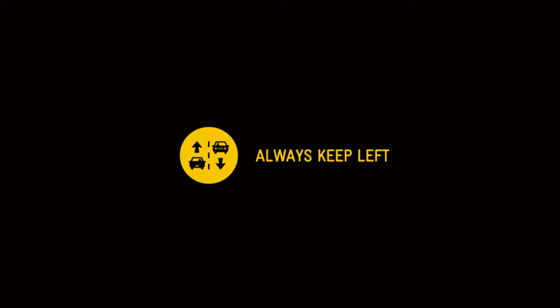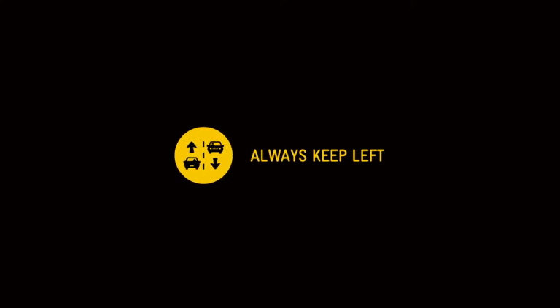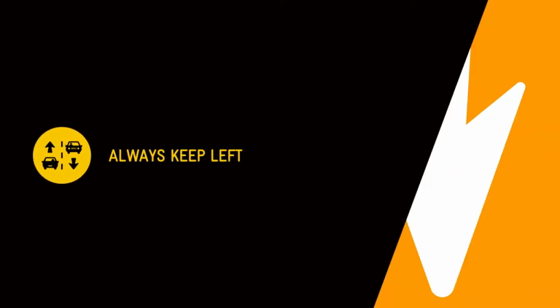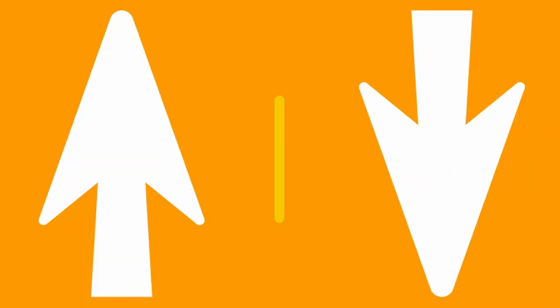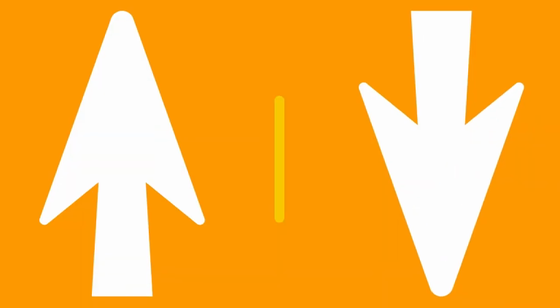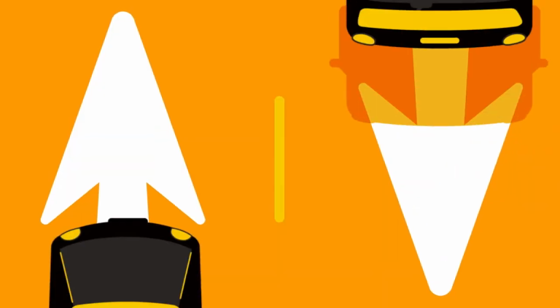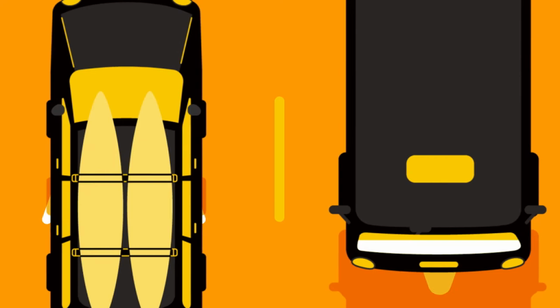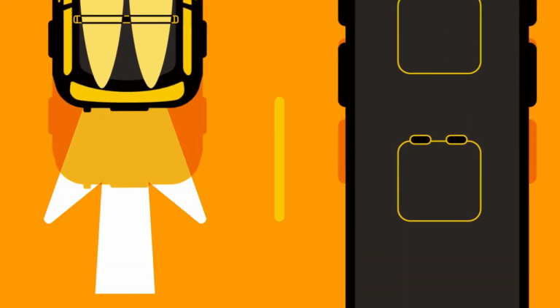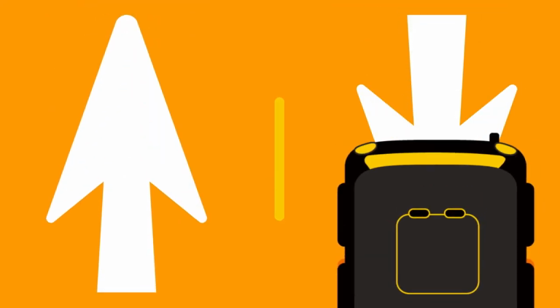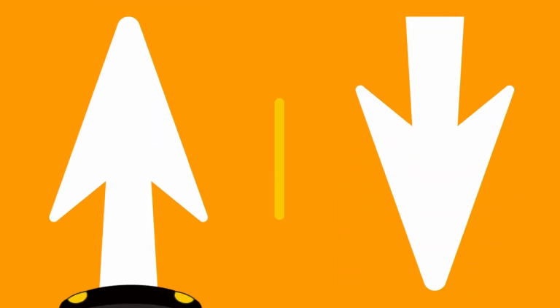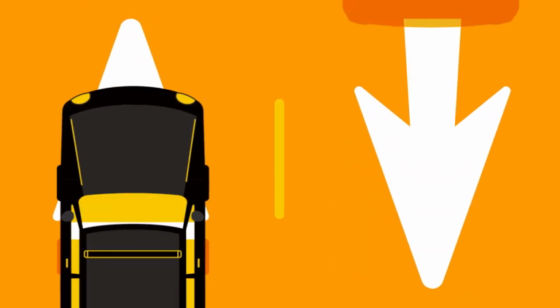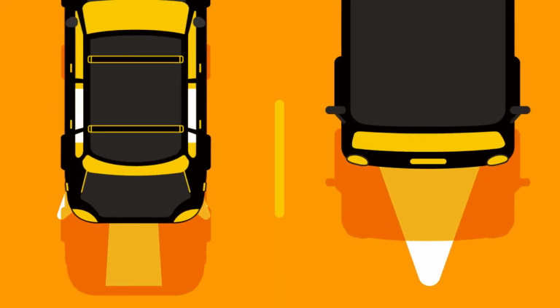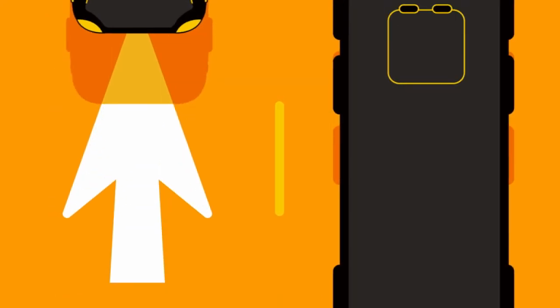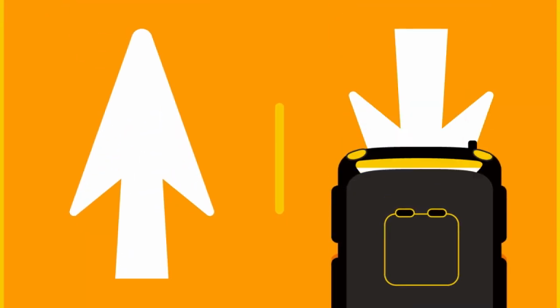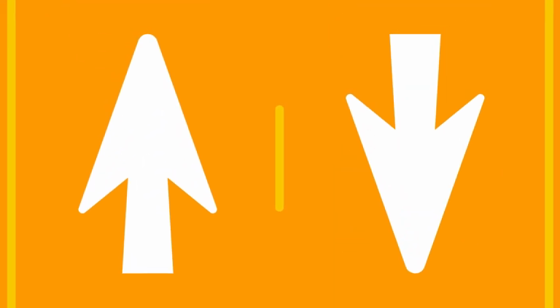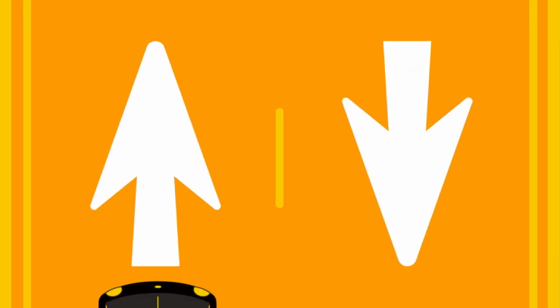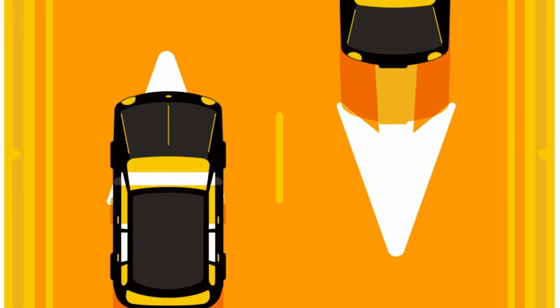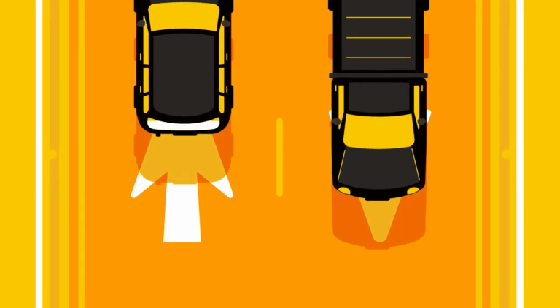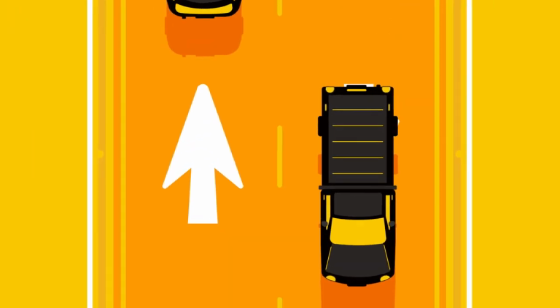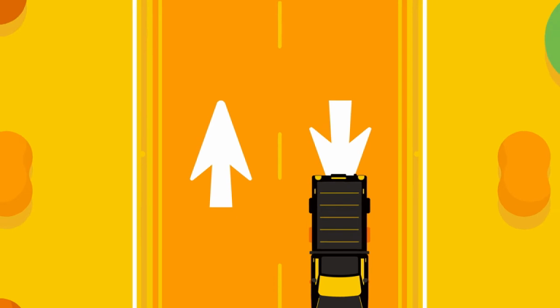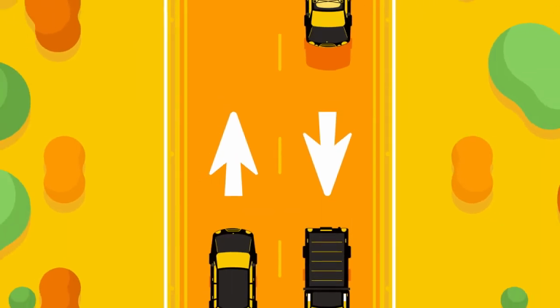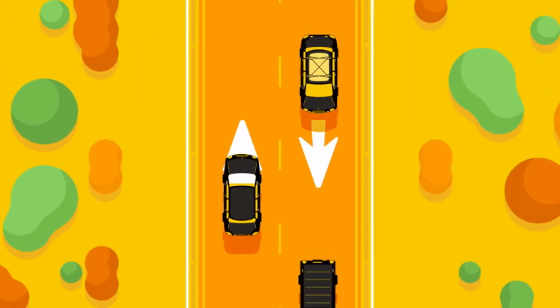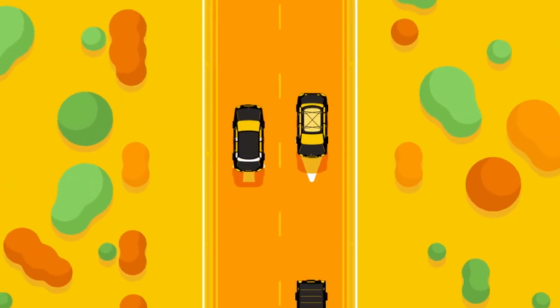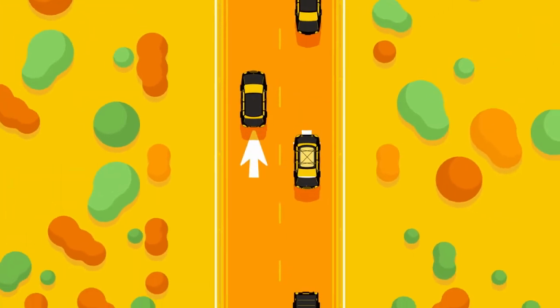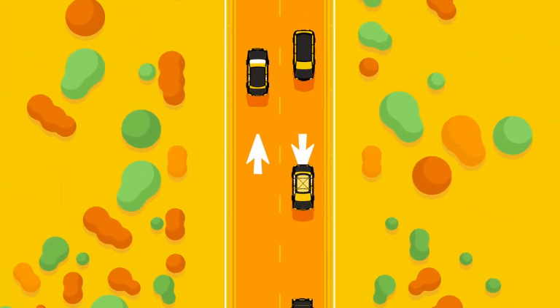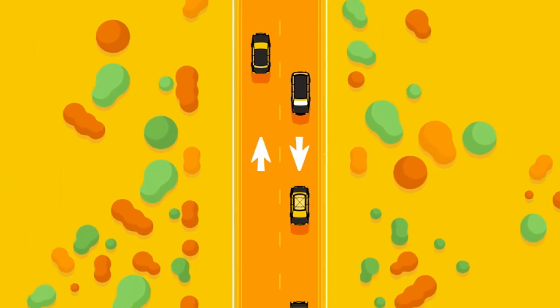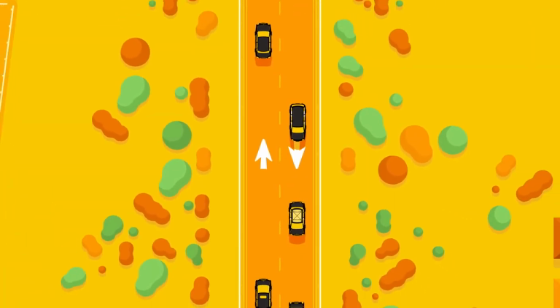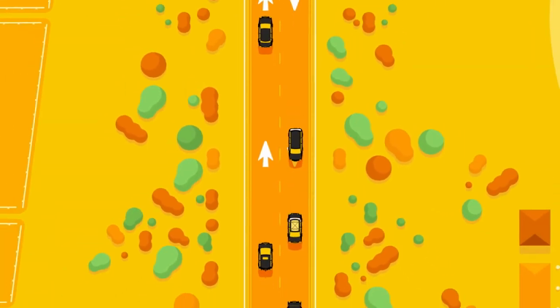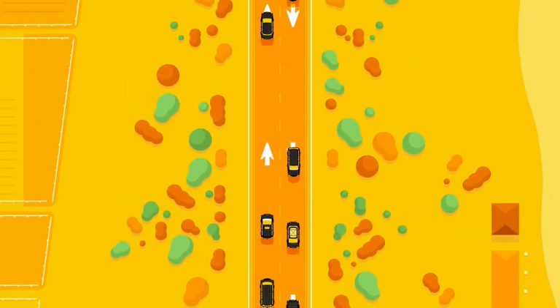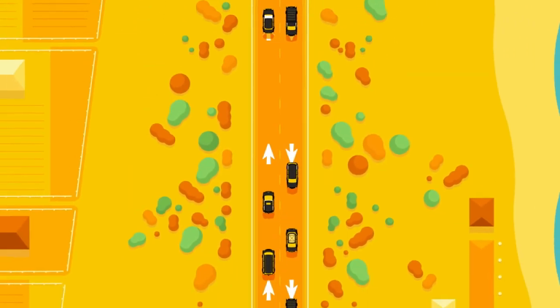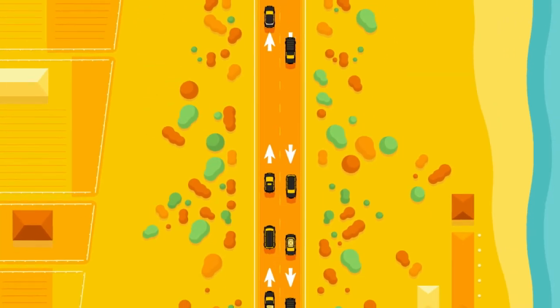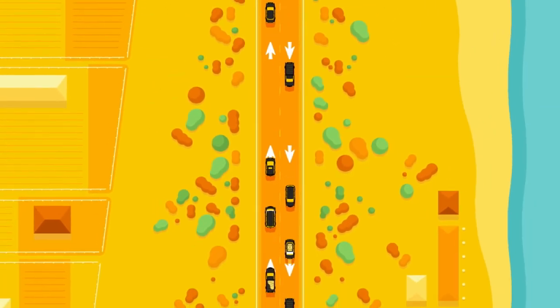In Australia, all vehicles travel on the left side of the road. This may be different to the side on which you normally drive. Ask your passengers to remind you to drive on the left side of the road each time you set off and when you're turning at an intersection.